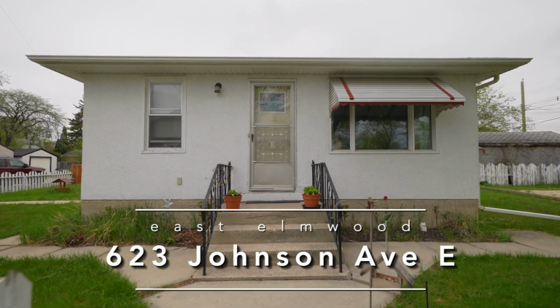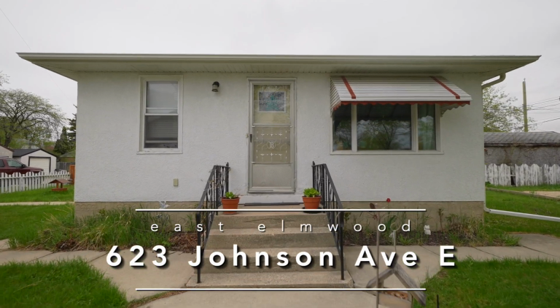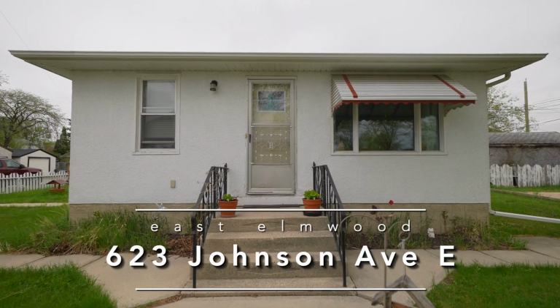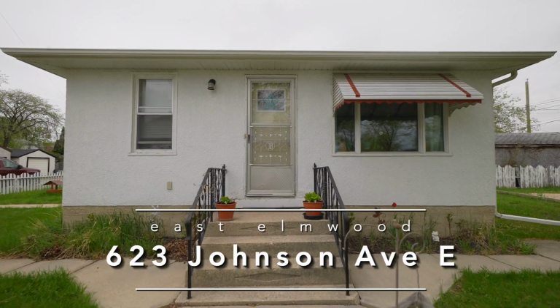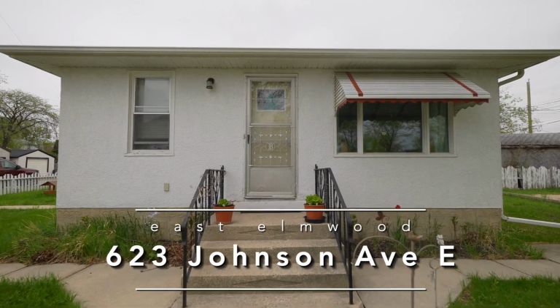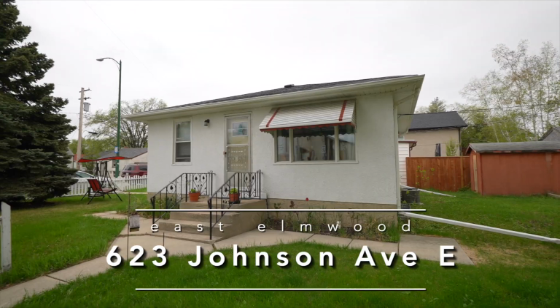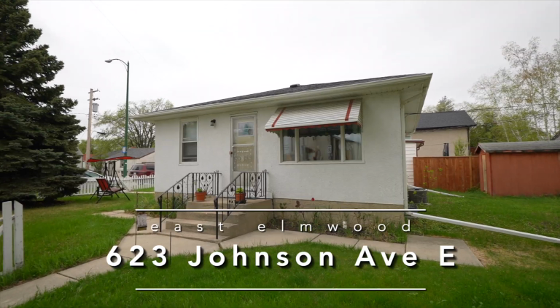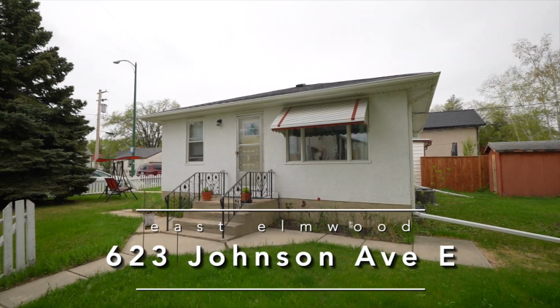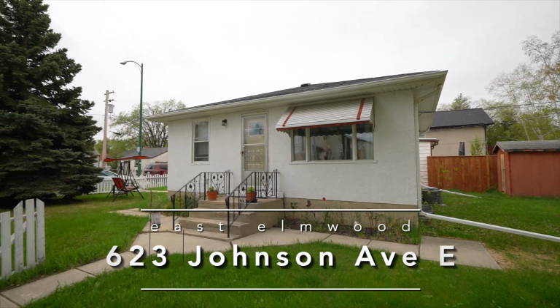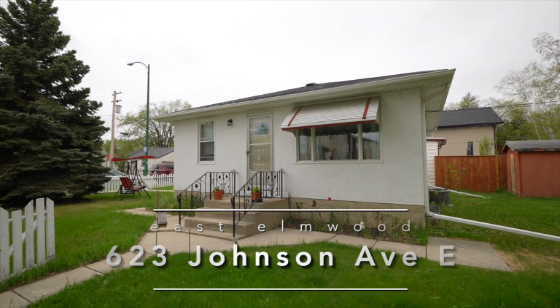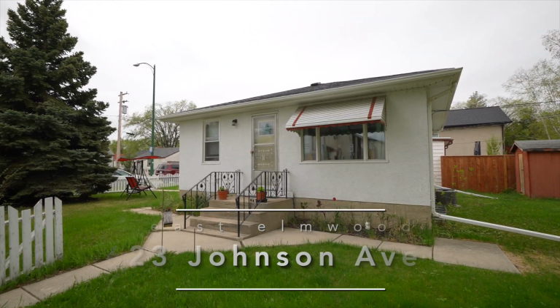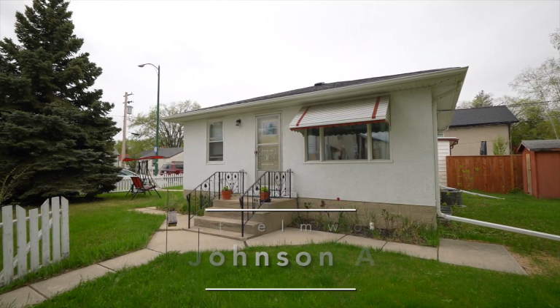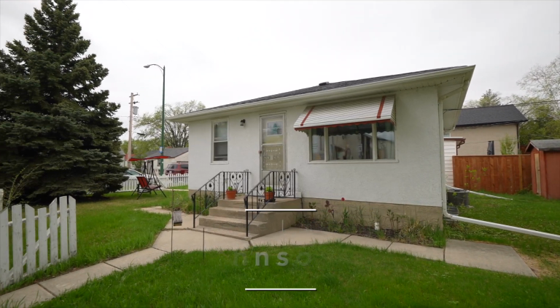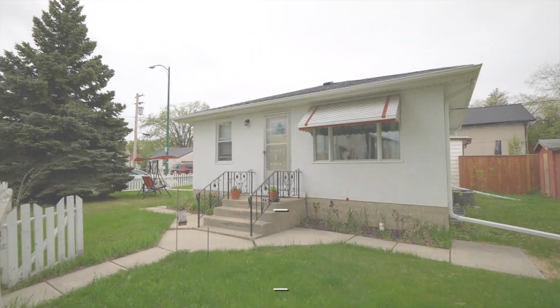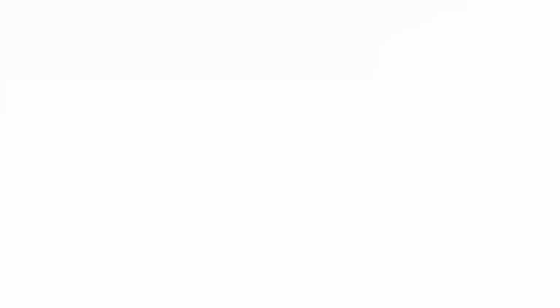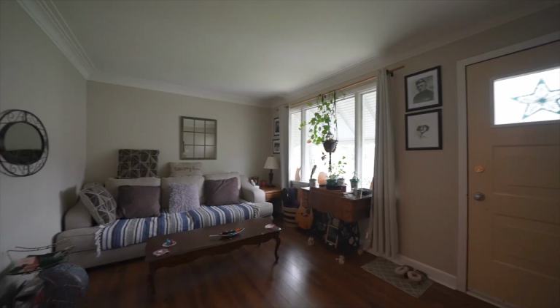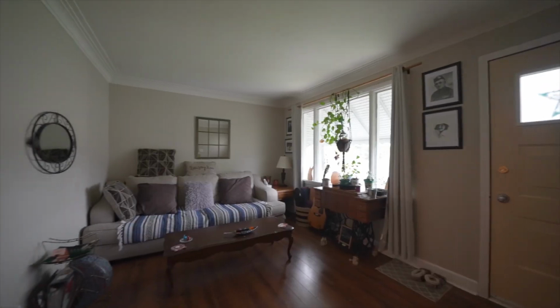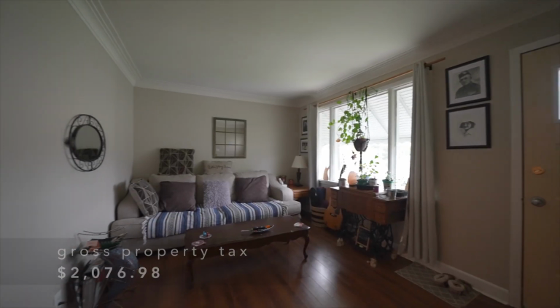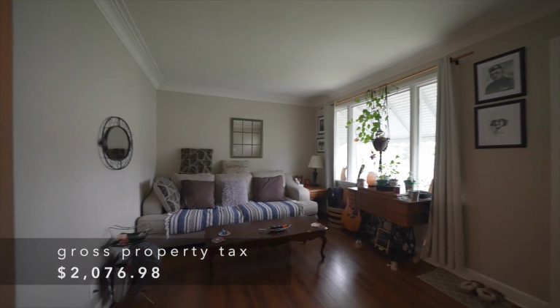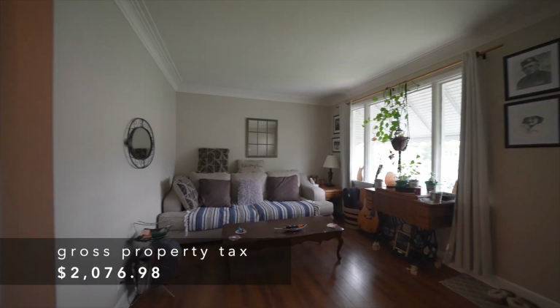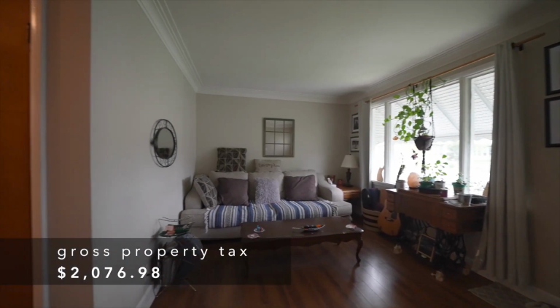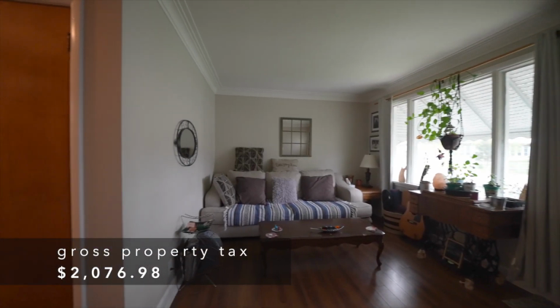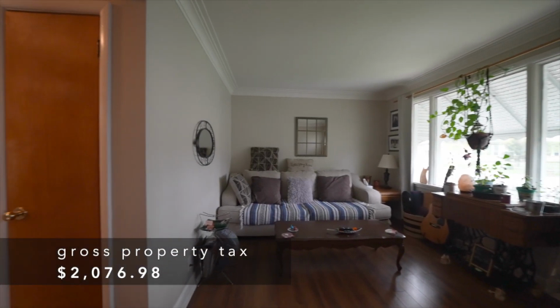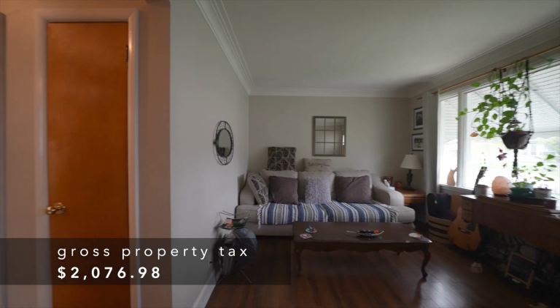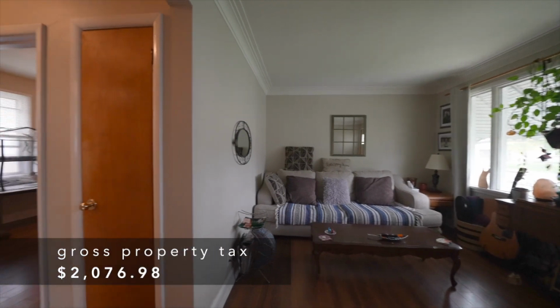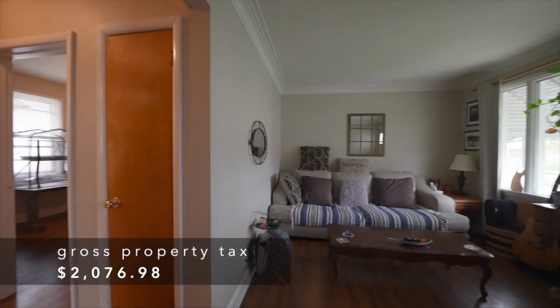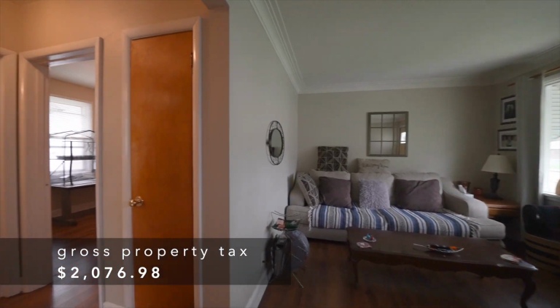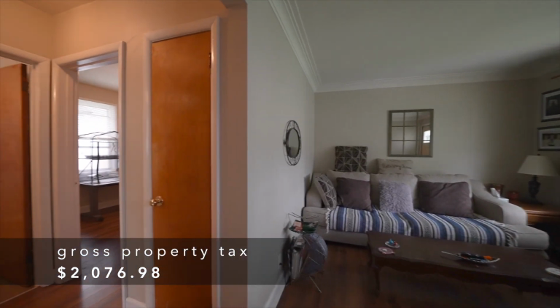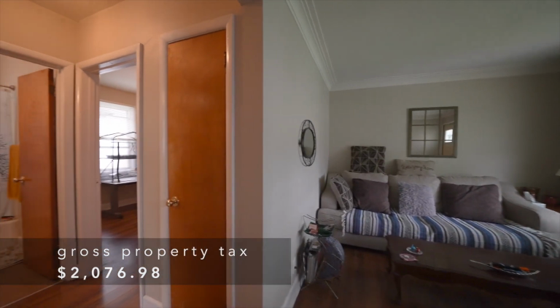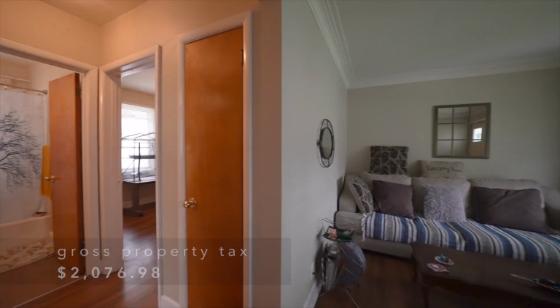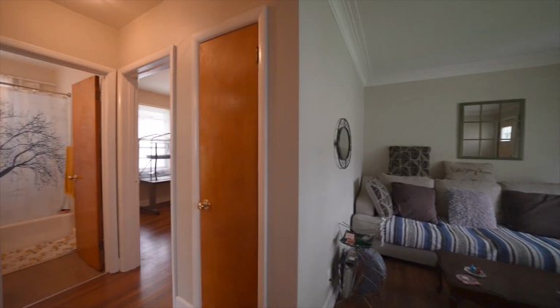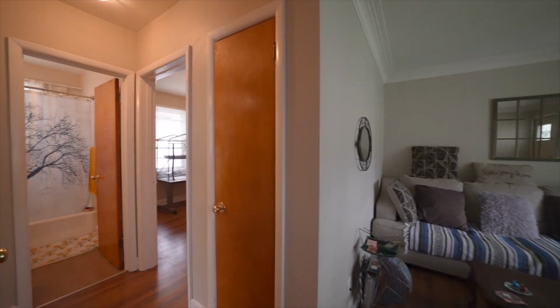Cute as a button — we've got 600 square feet, two bedrooms, one bathroom, and piles of updates. This house is move-in ready. Let's go check it out.